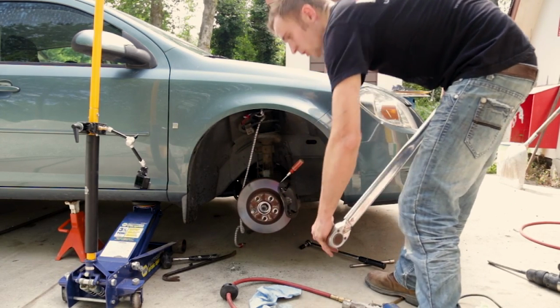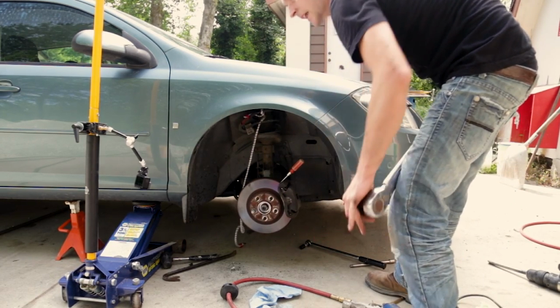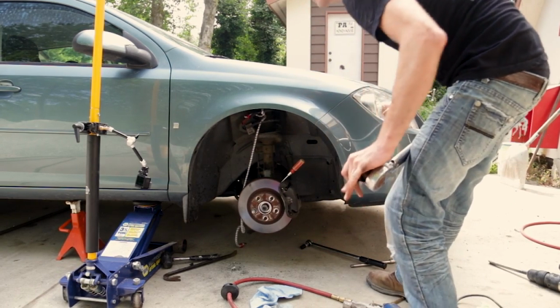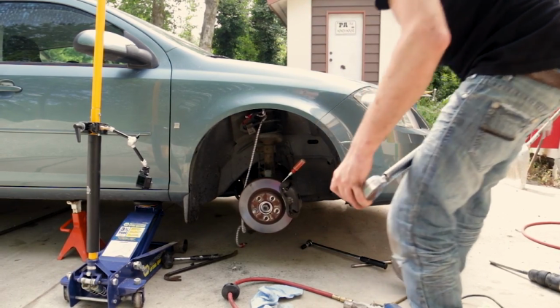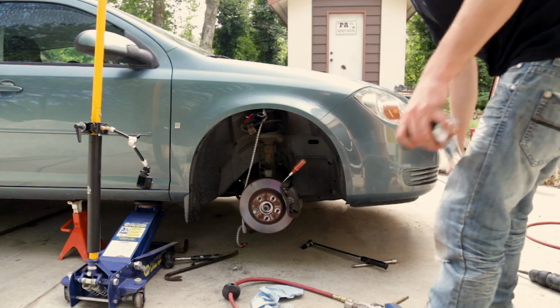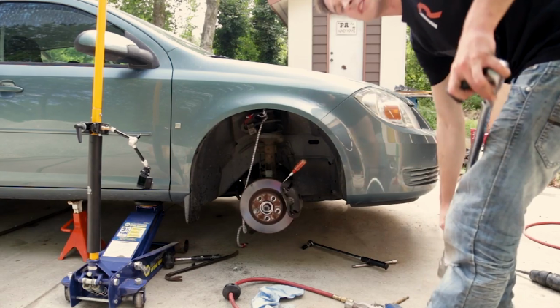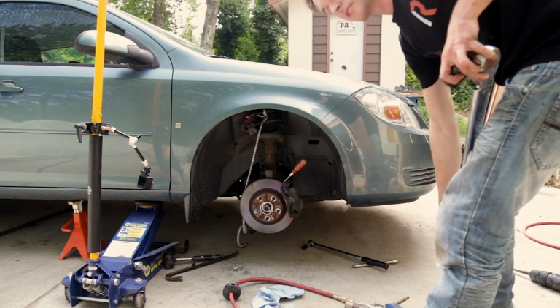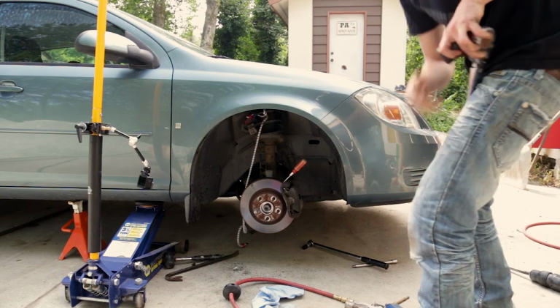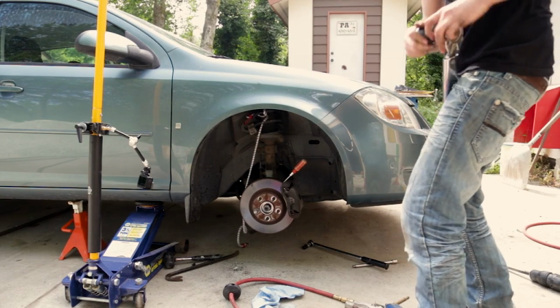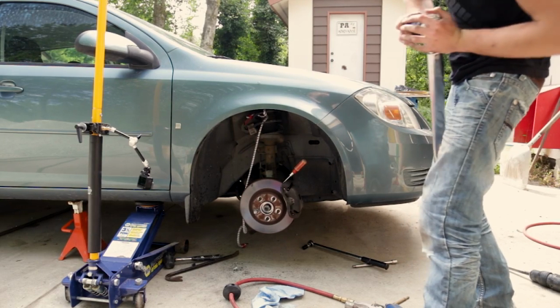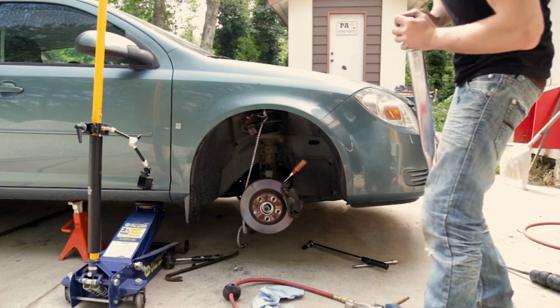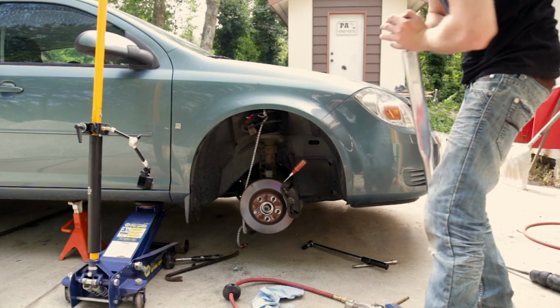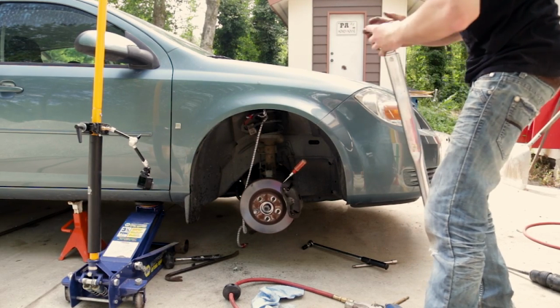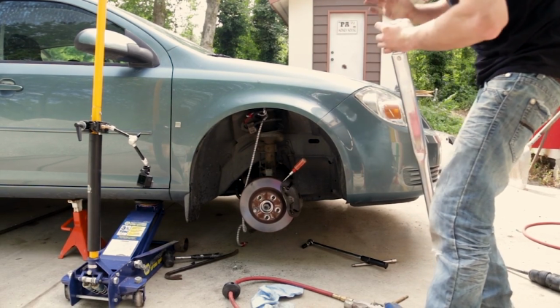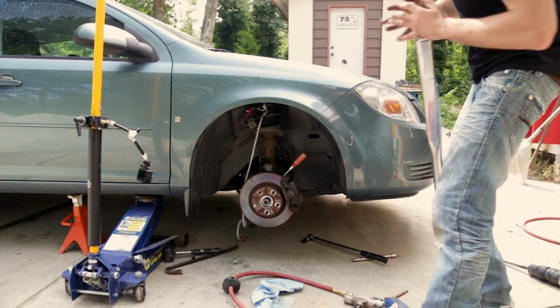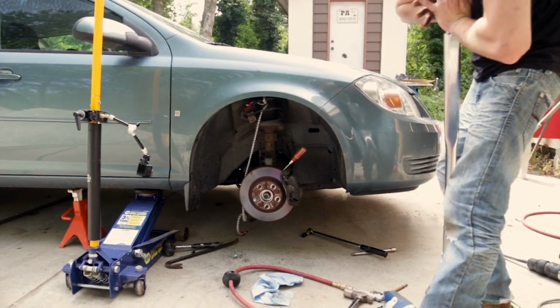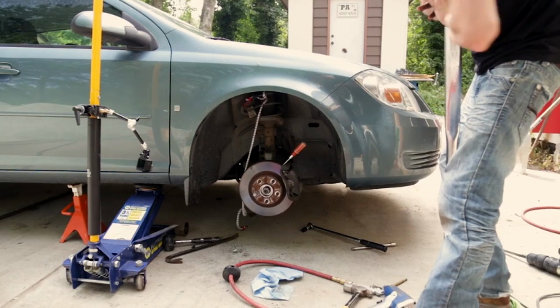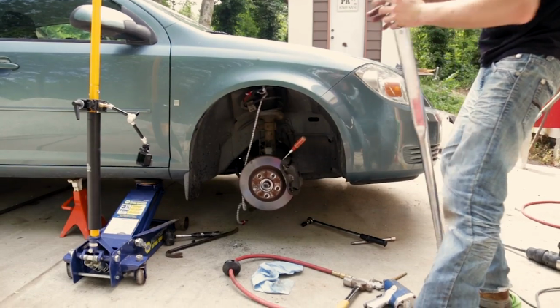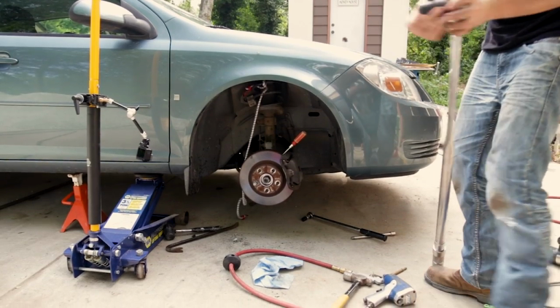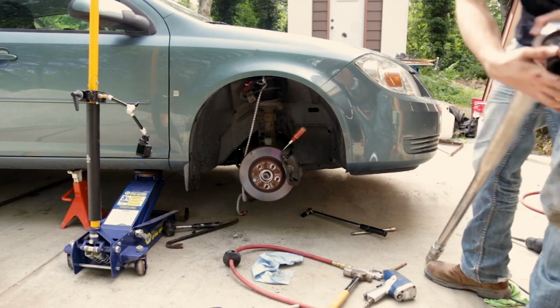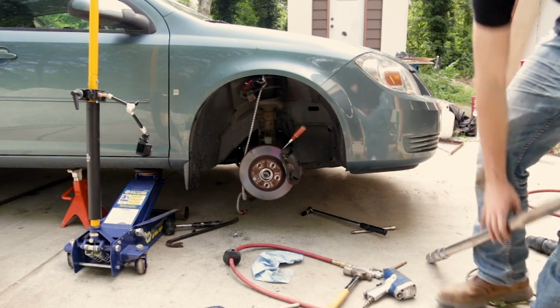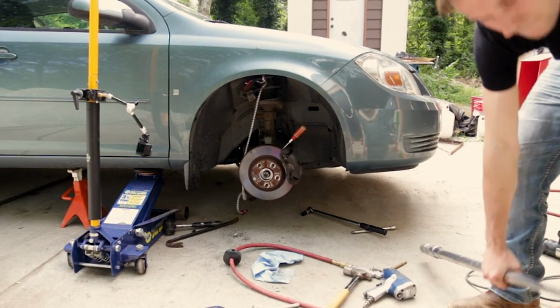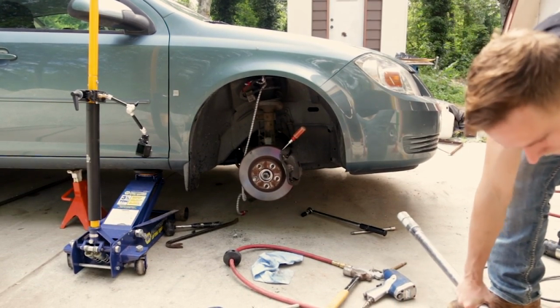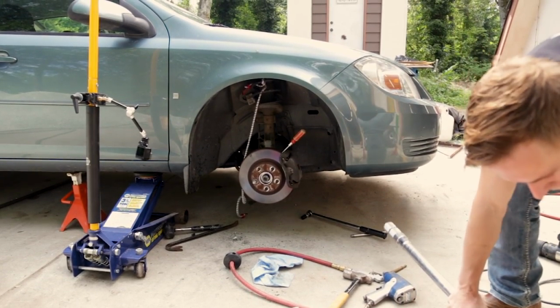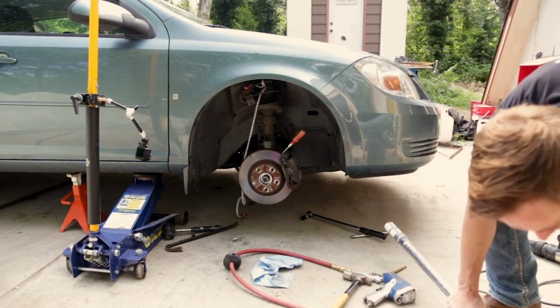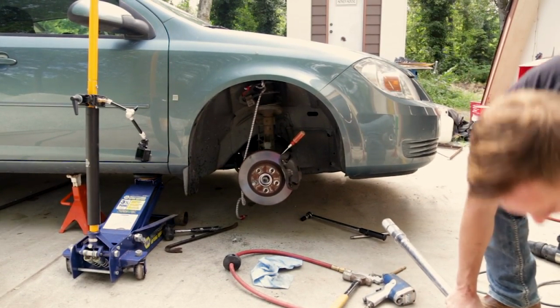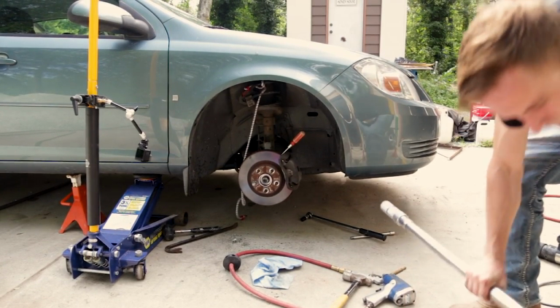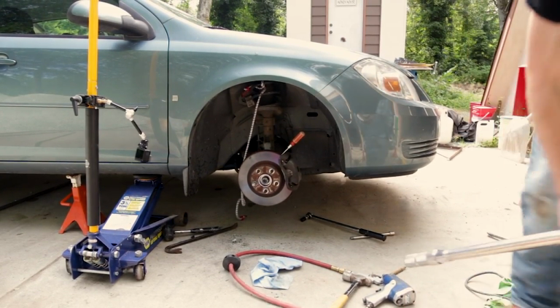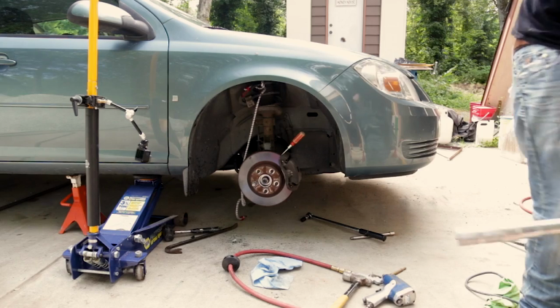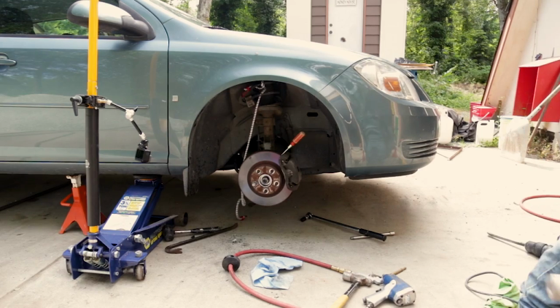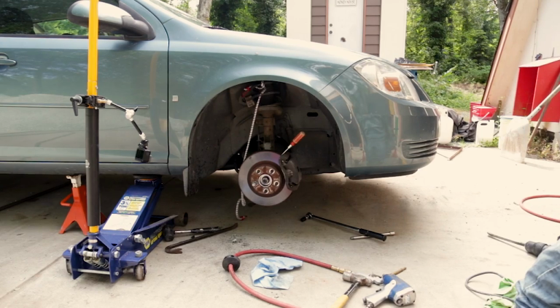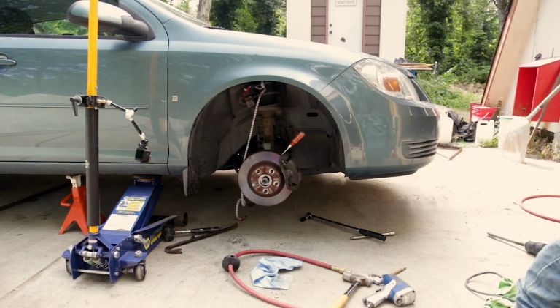I'd have to put the spare on and then punch the cap out, because they're metal. You need to take the cap out right now and then put the wheel on — but this thing wouldn't fit. Oh, I see — it's too big. Yeah, so there's no way that would fit through there.